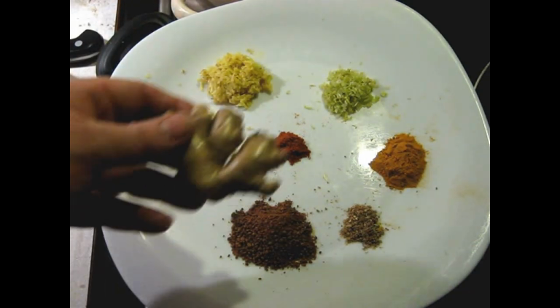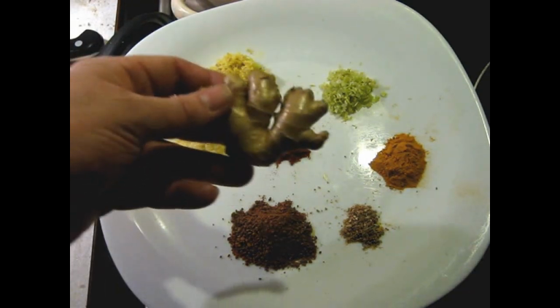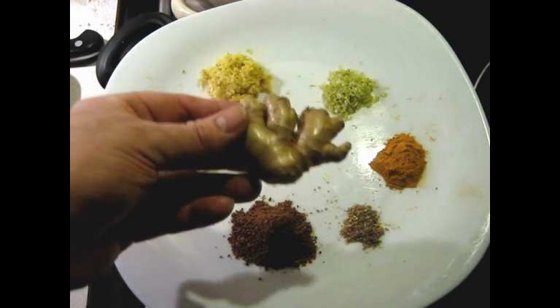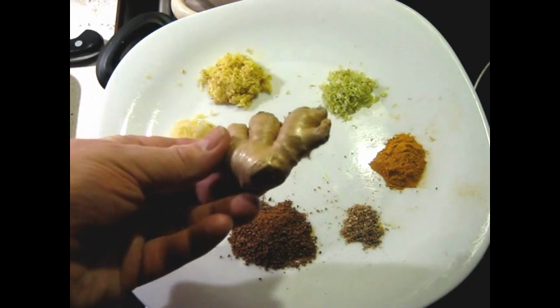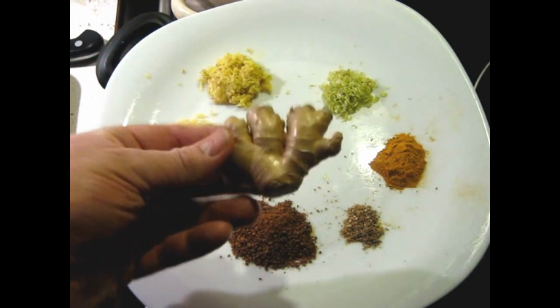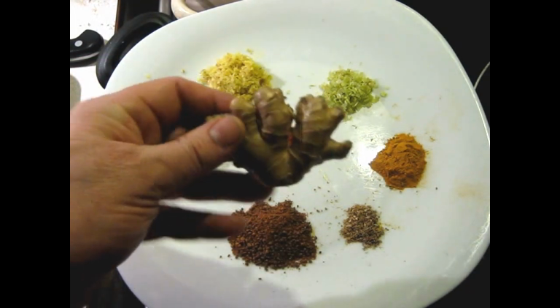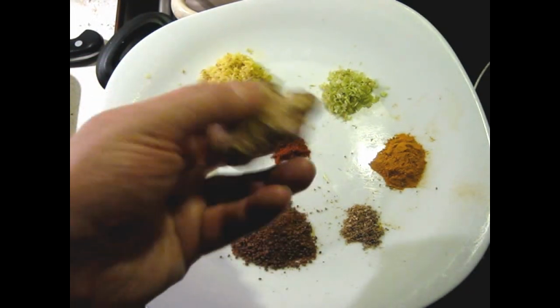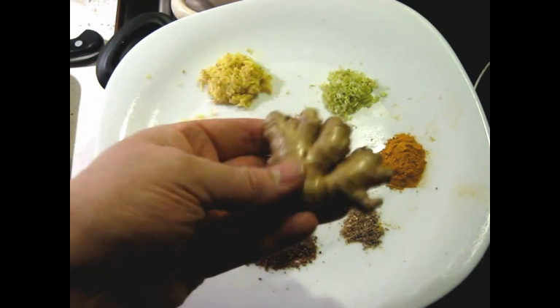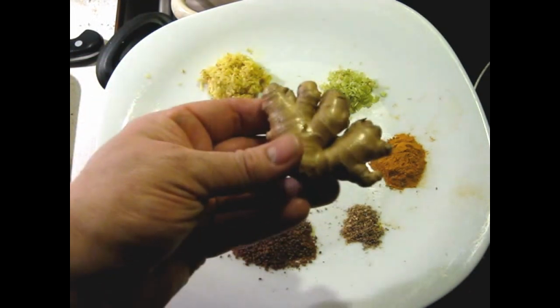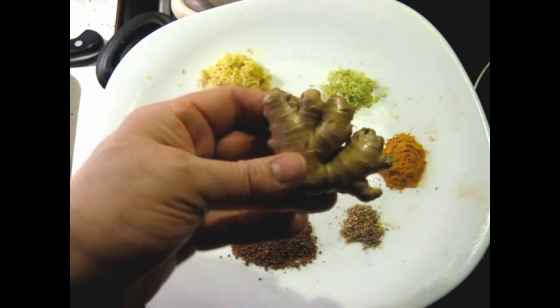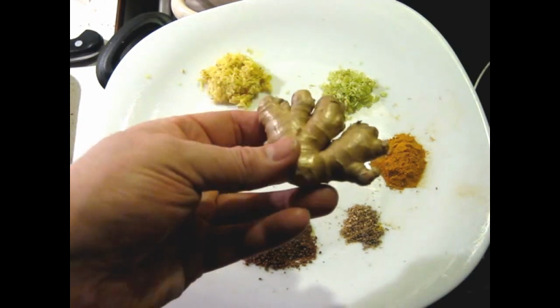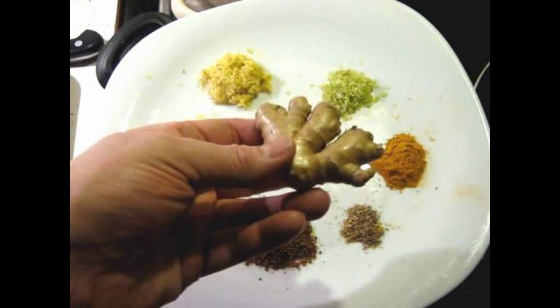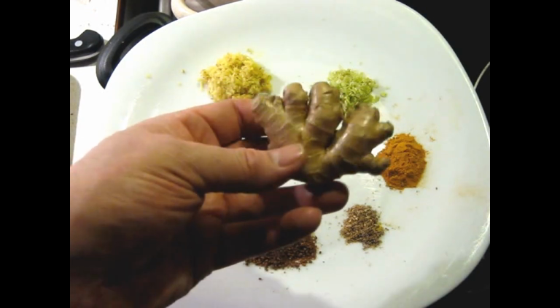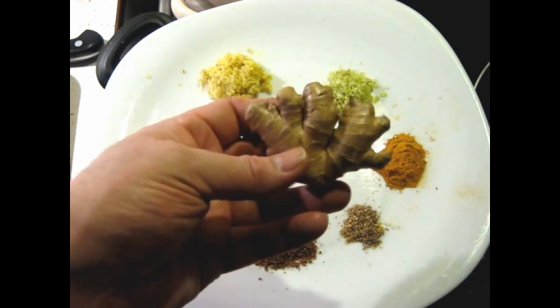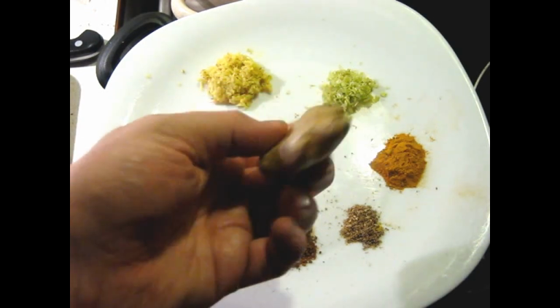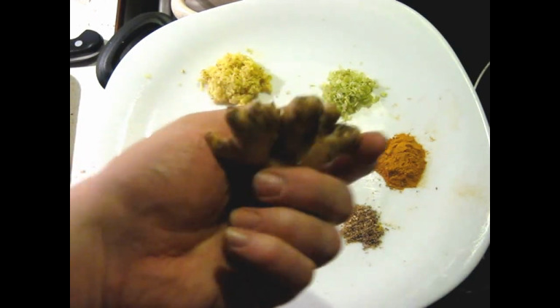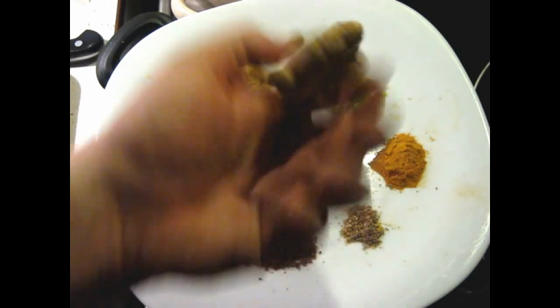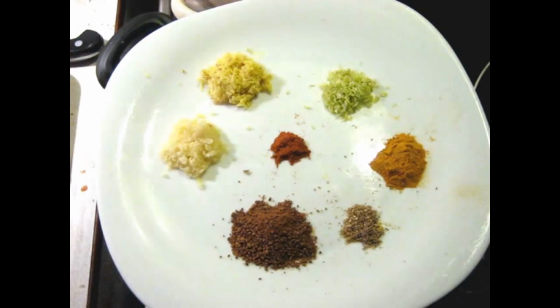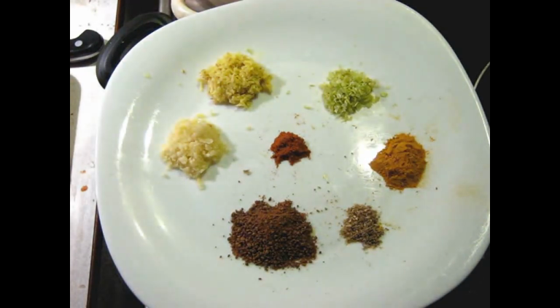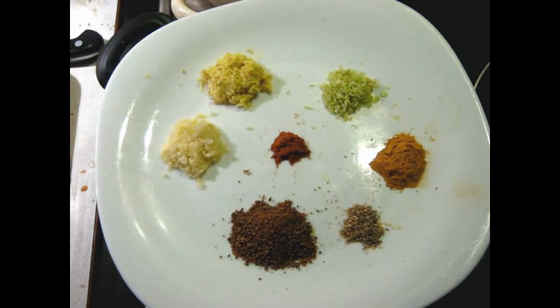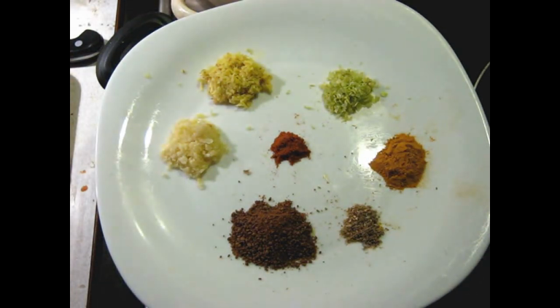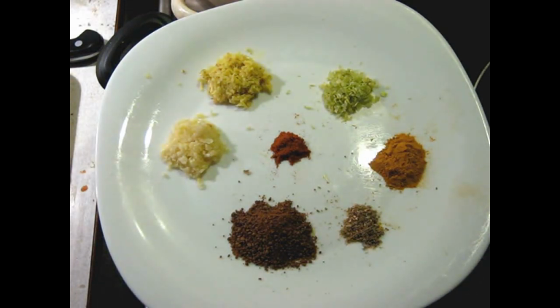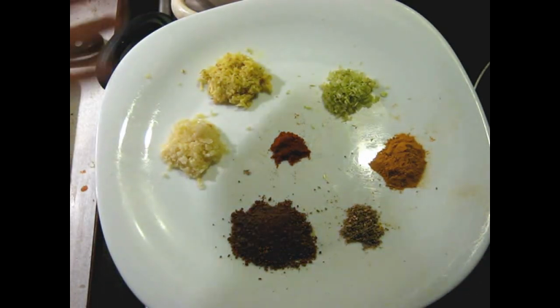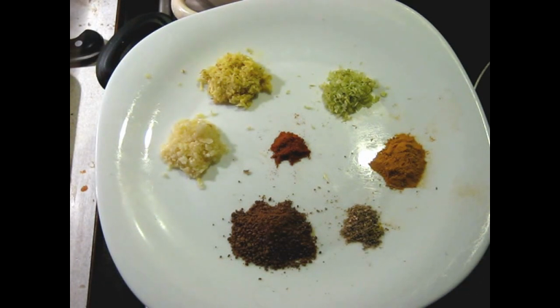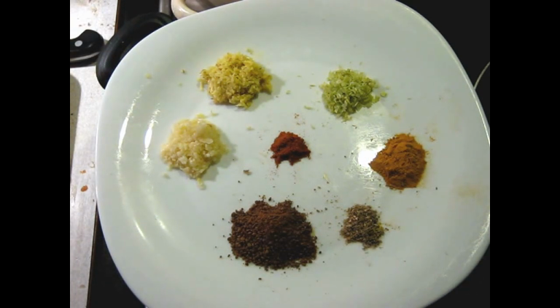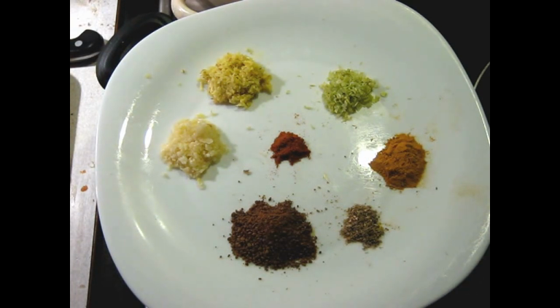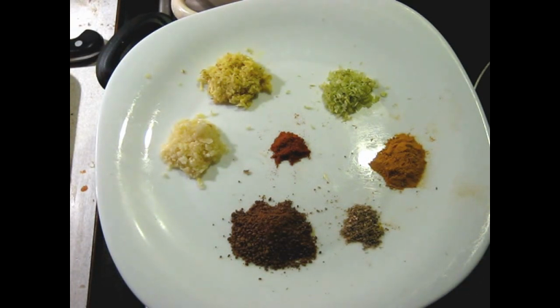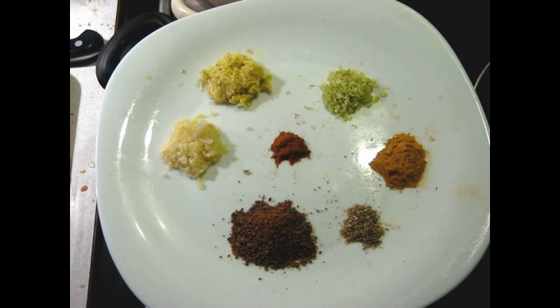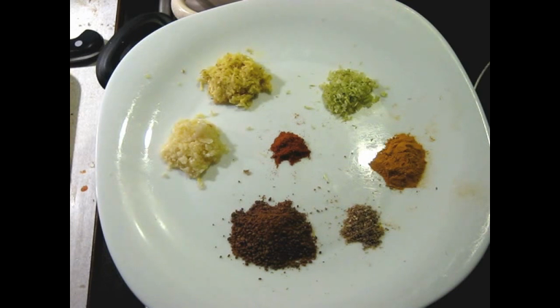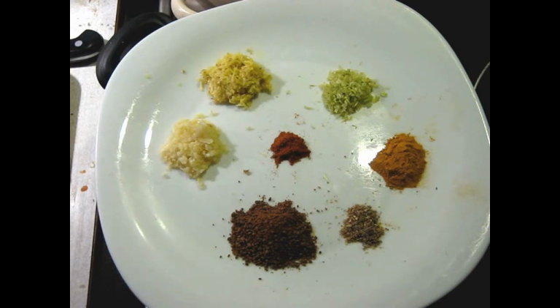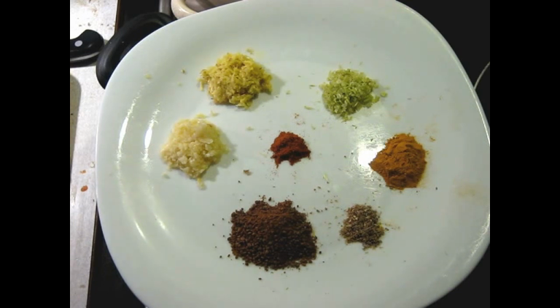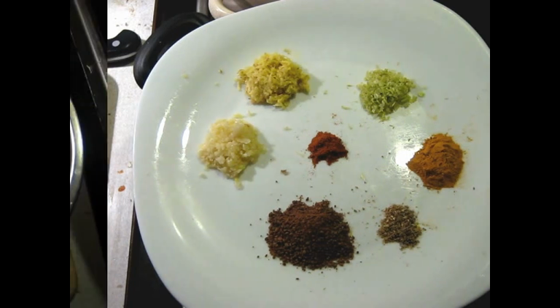I'm using this young ginger. You can tell it's young because it's very small clusters. And if you can't get galangal, you can use young ginger. It works just fine.